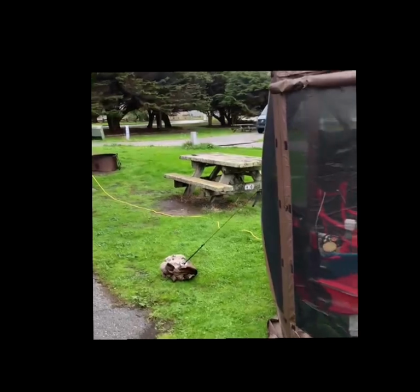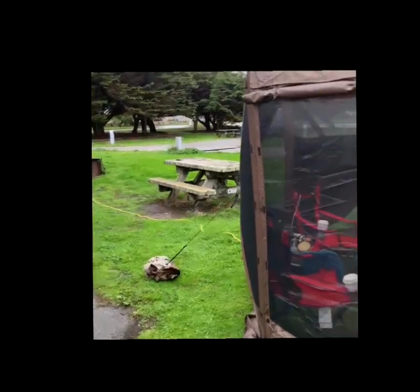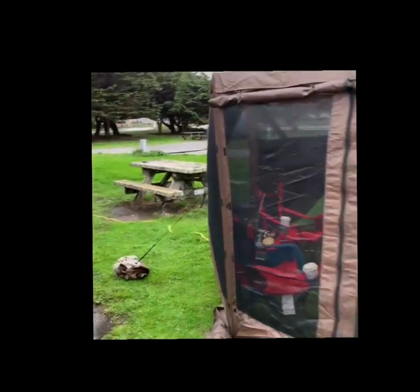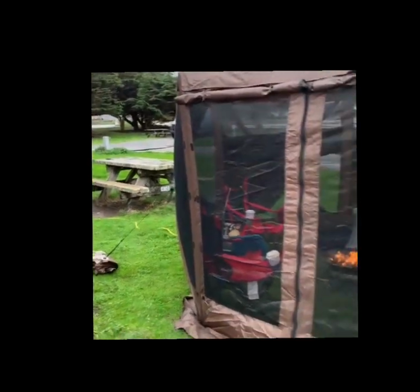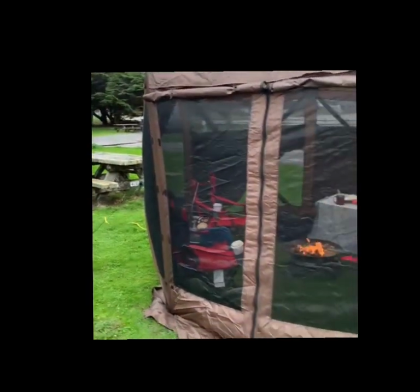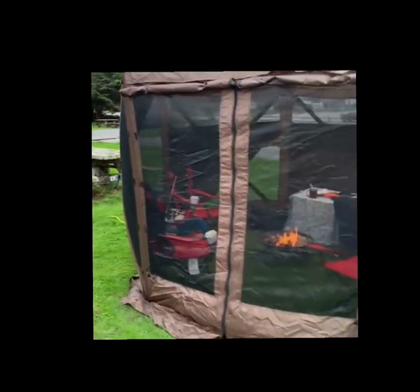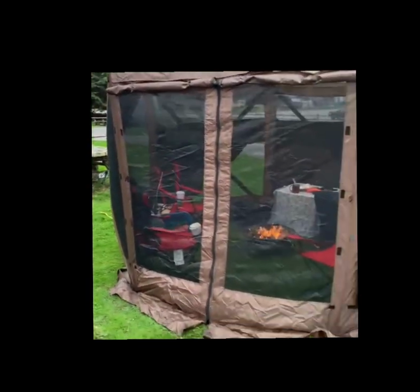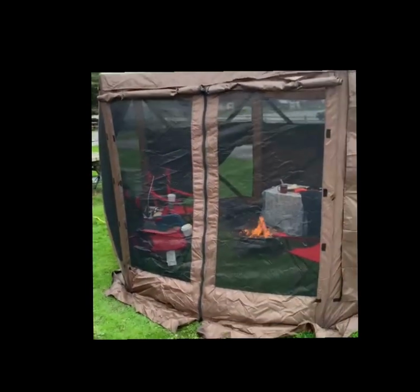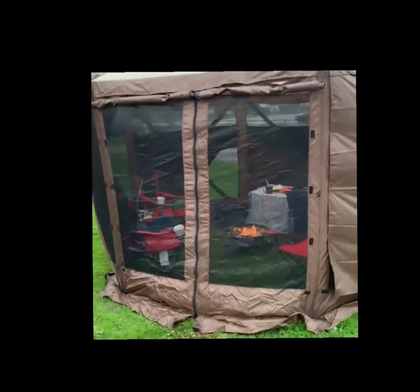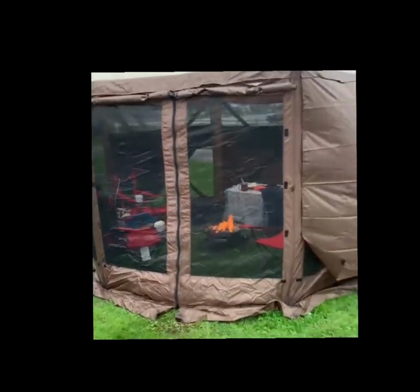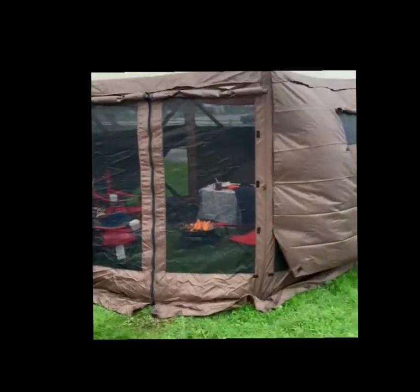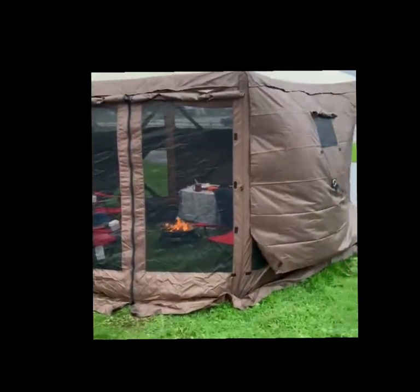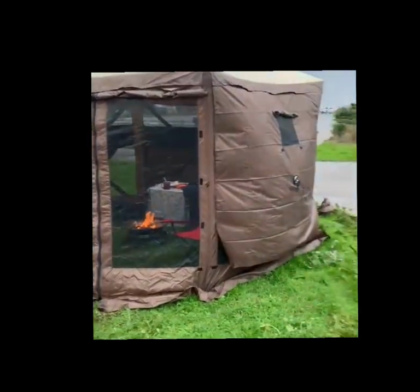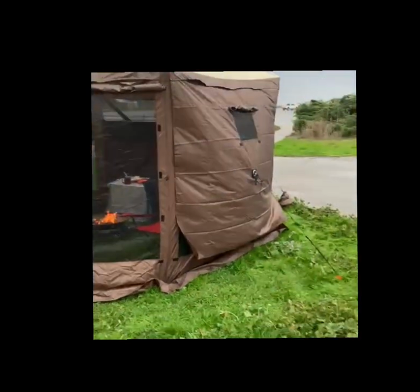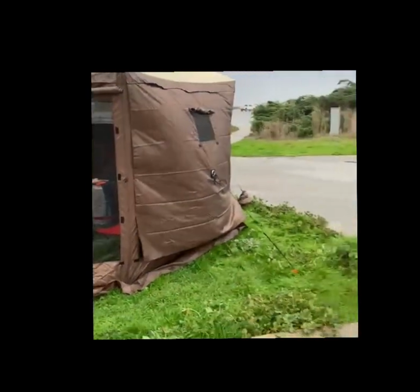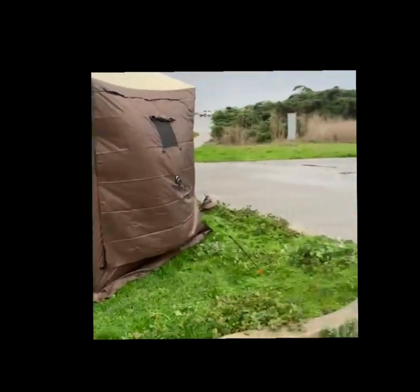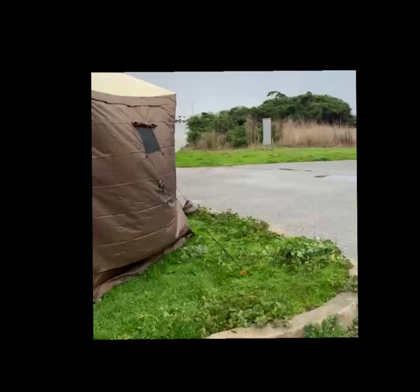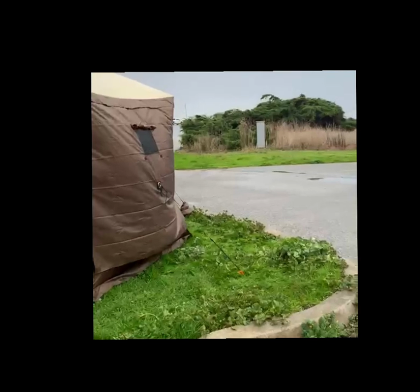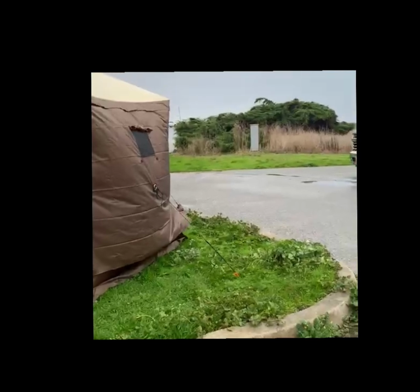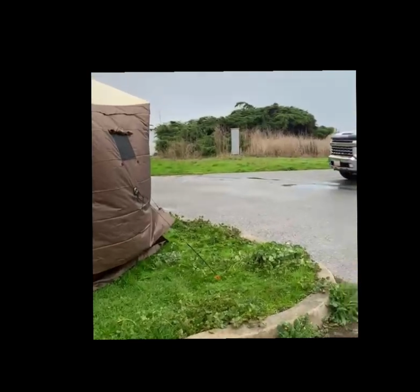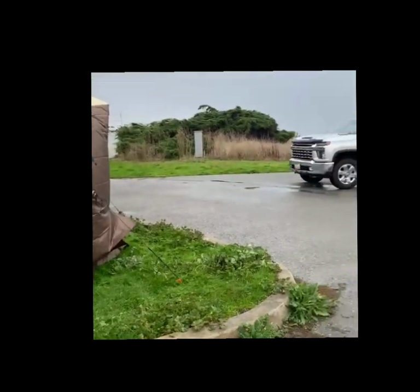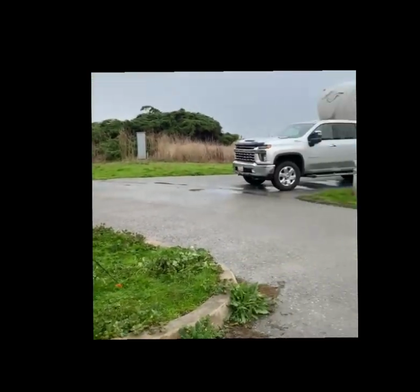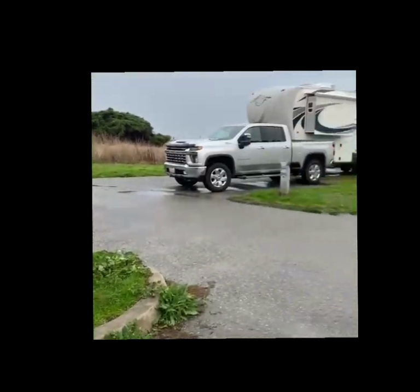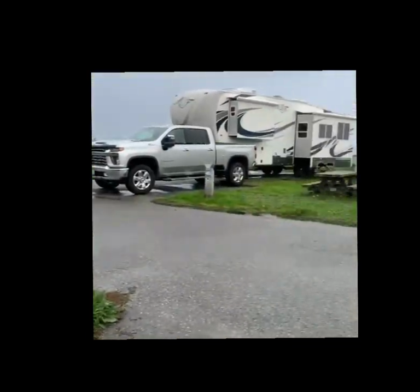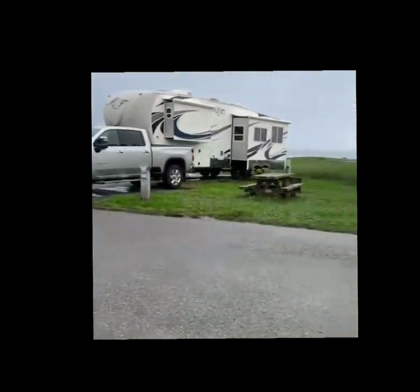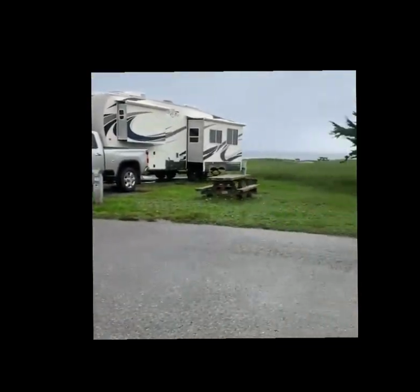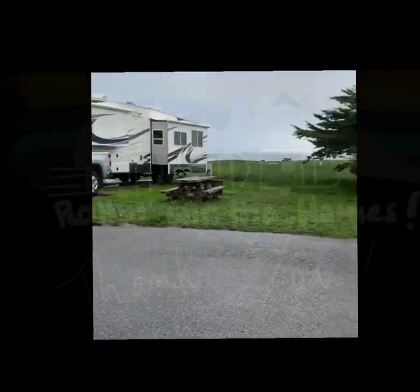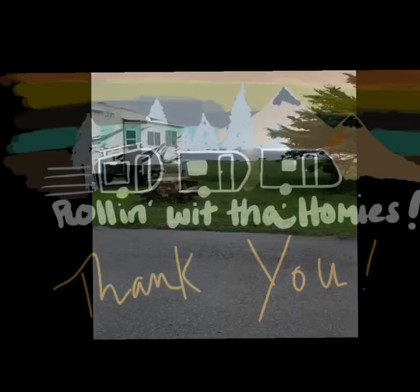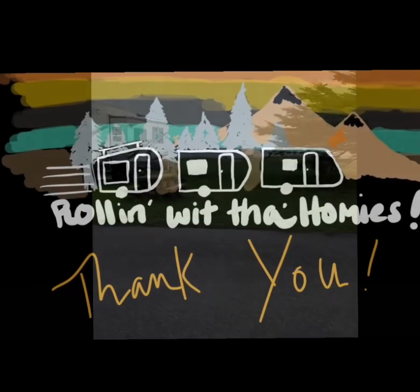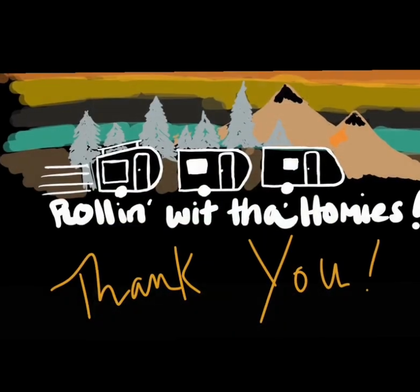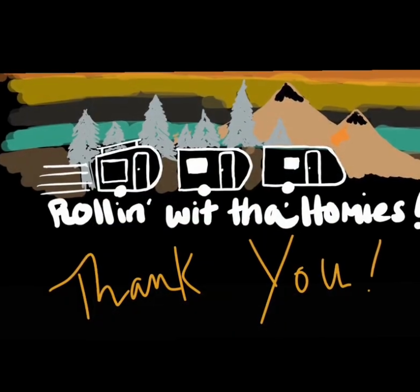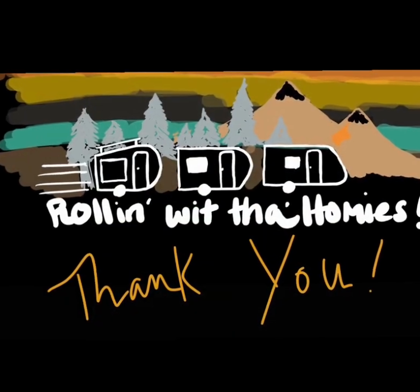Overall, Site 46 was fun, but our camping gazebo was the MVP. Car games and firesides continued through the storm.